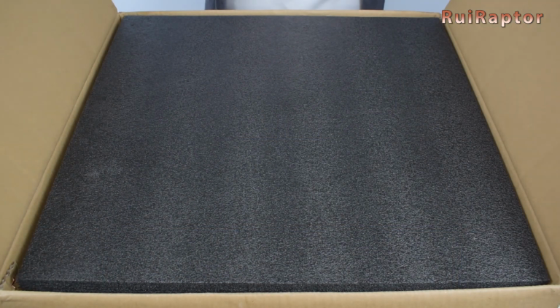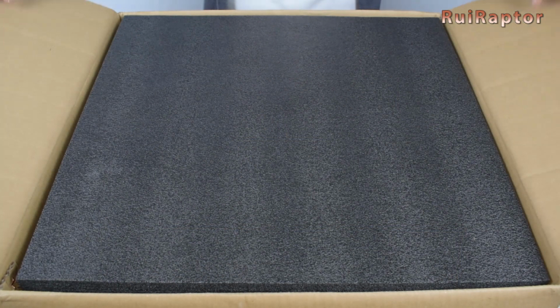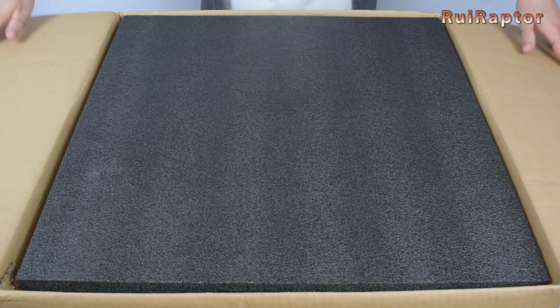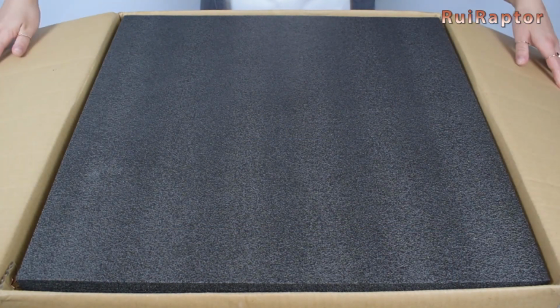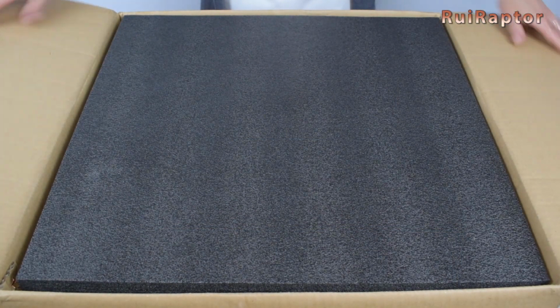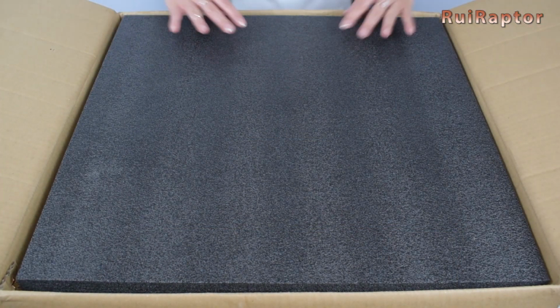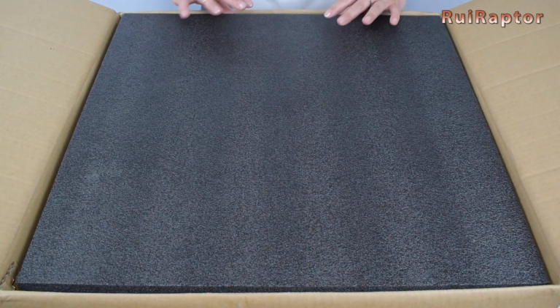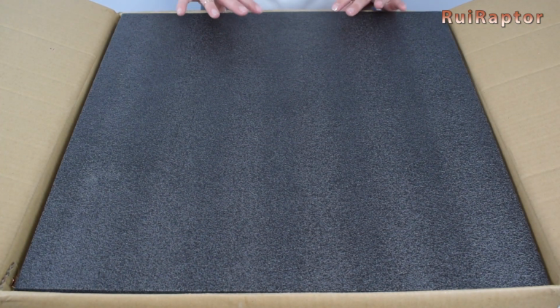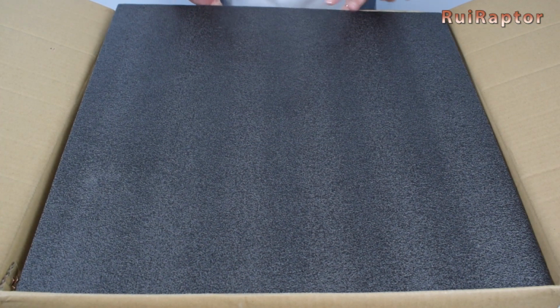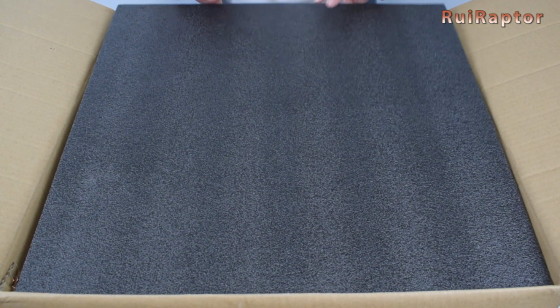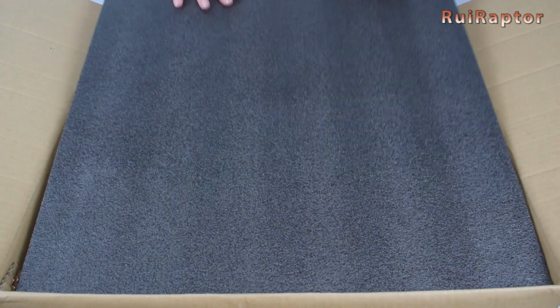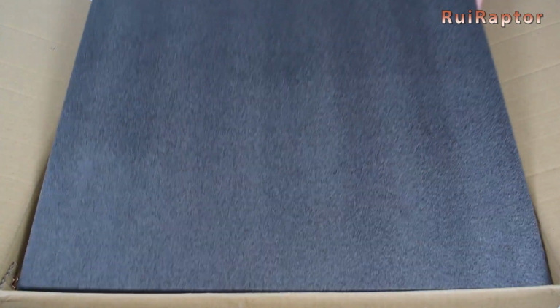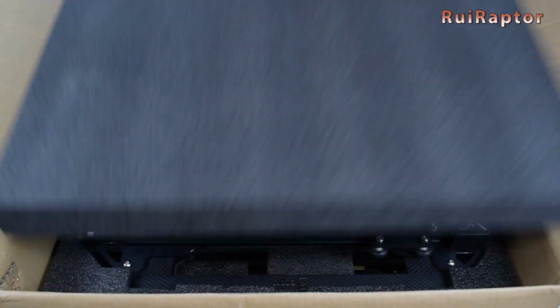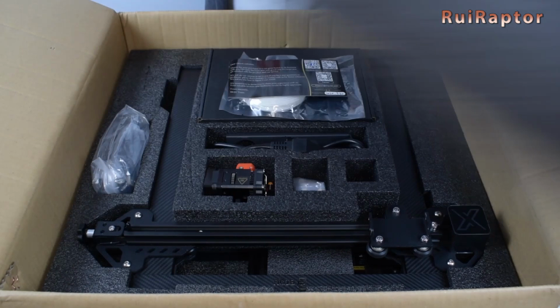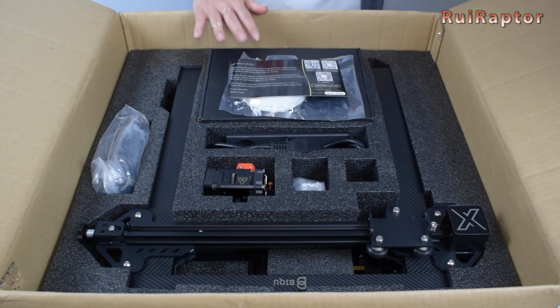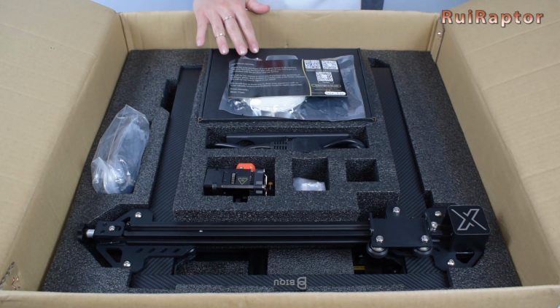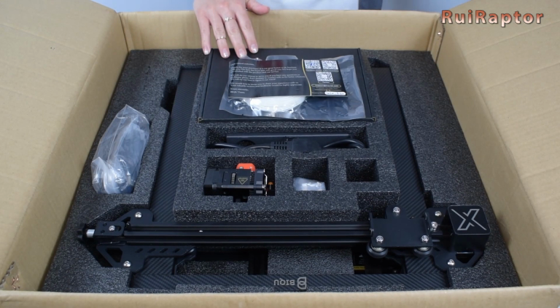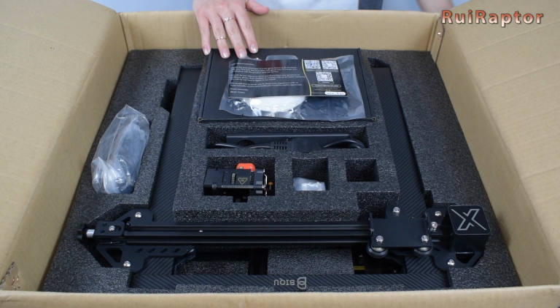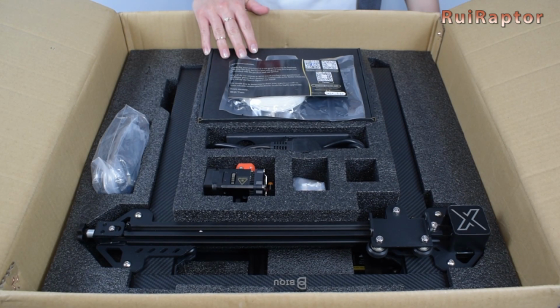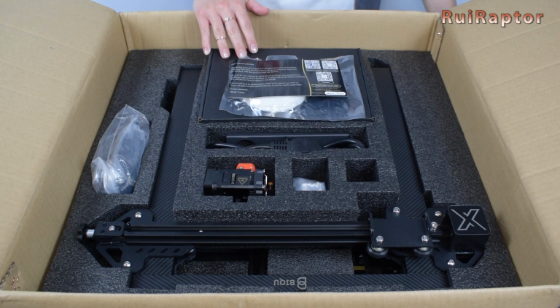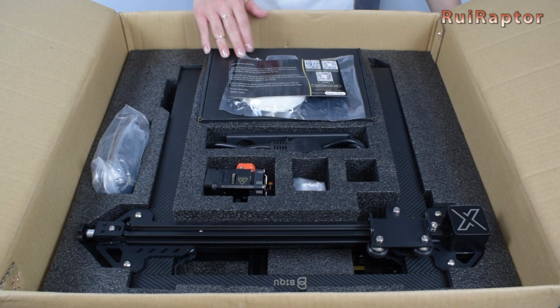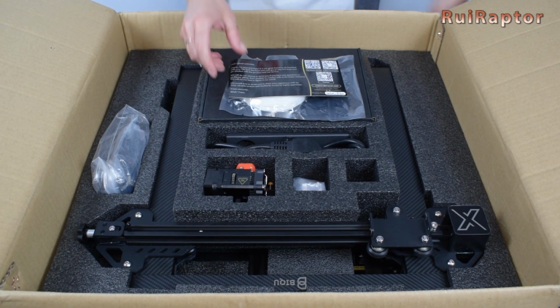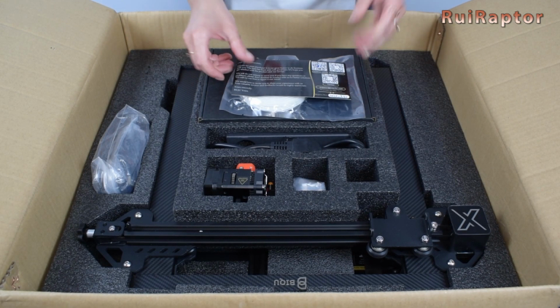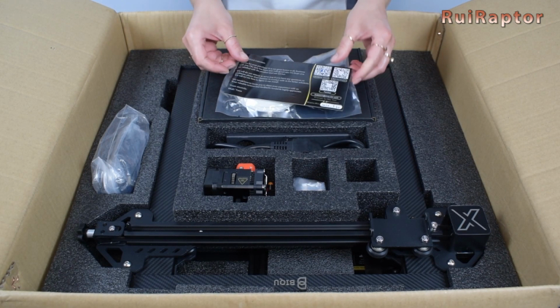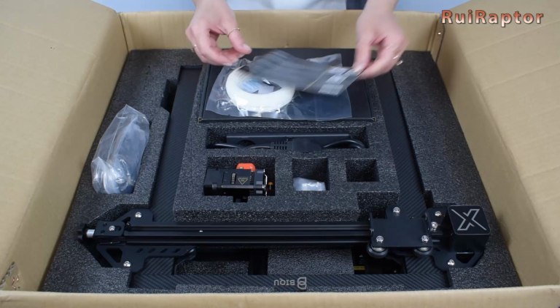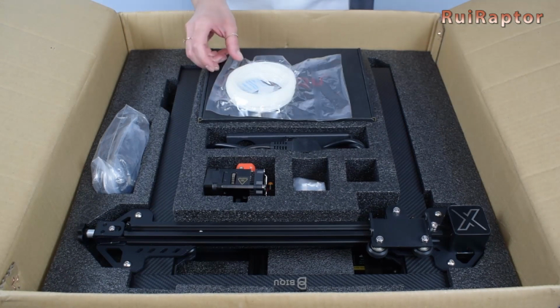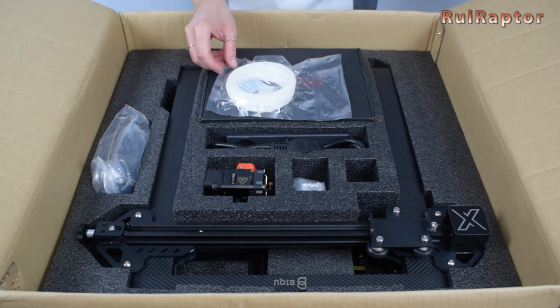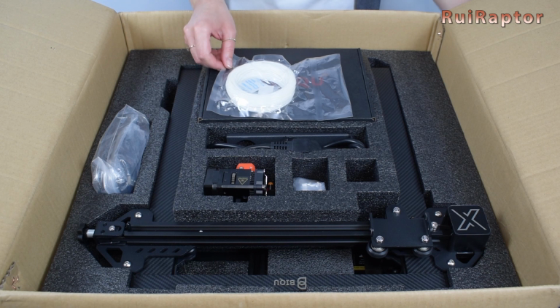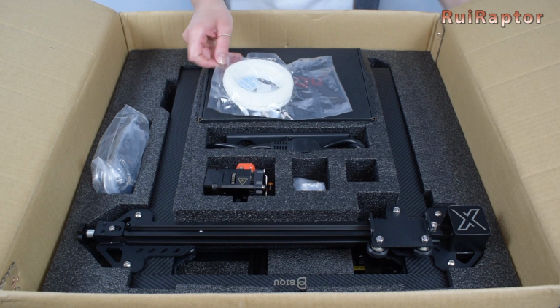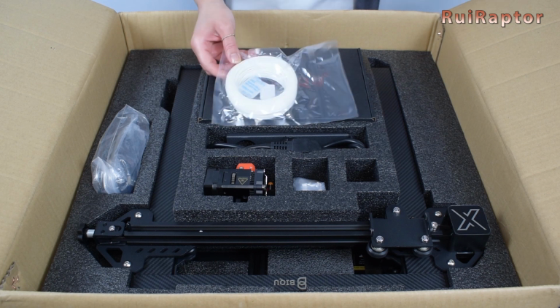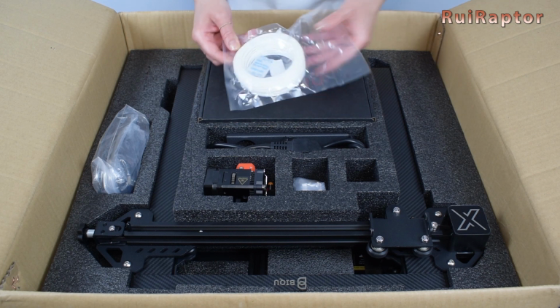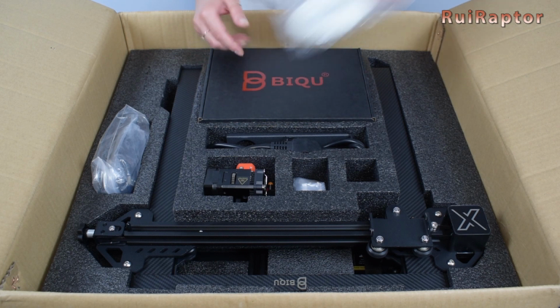Hey you guys! This is Rui. Right off the bat, the machine looks well packed. At the top, we can see a greetings card and a filament sample.